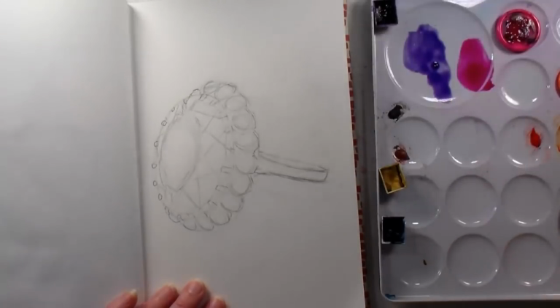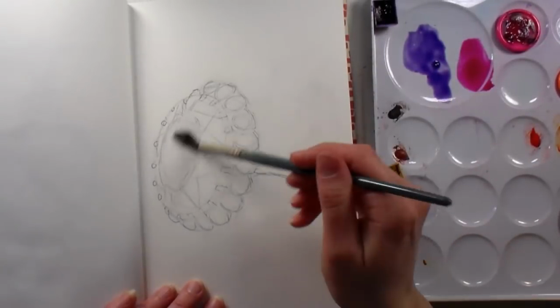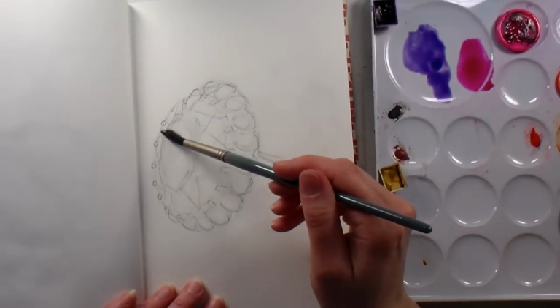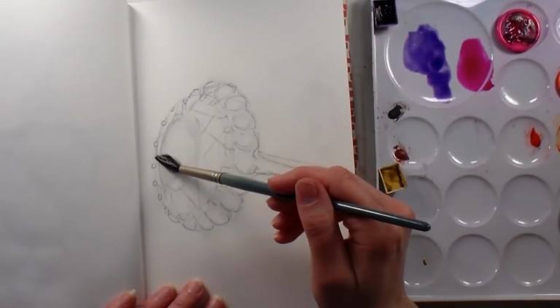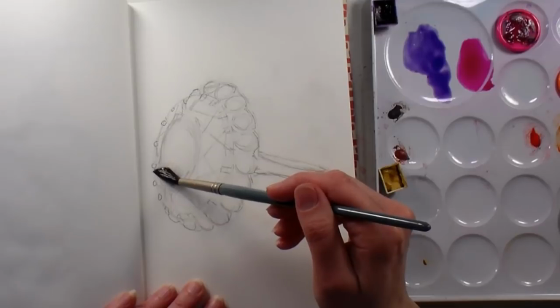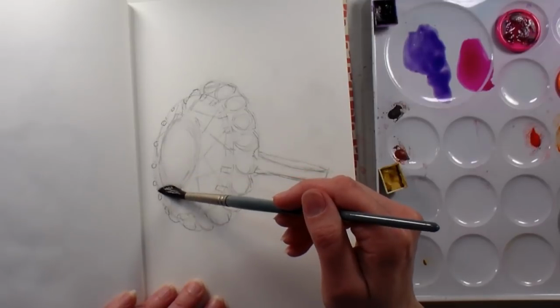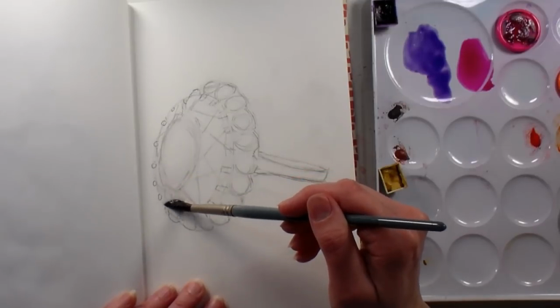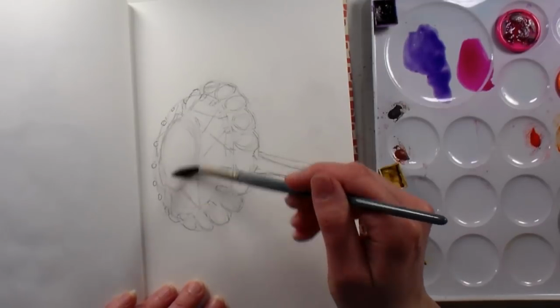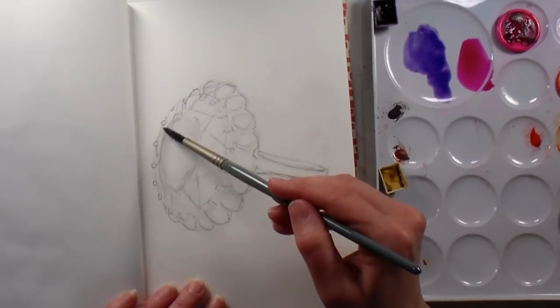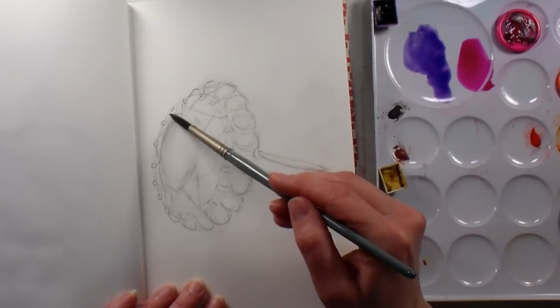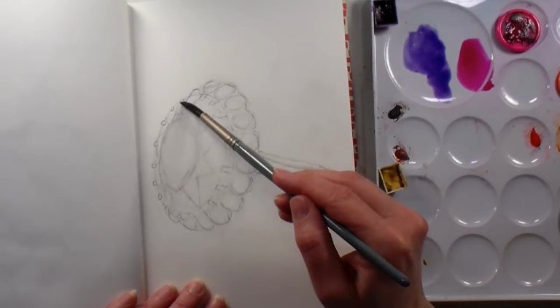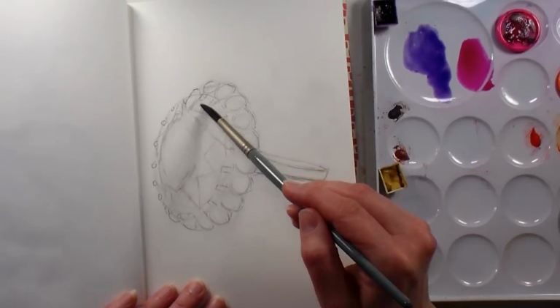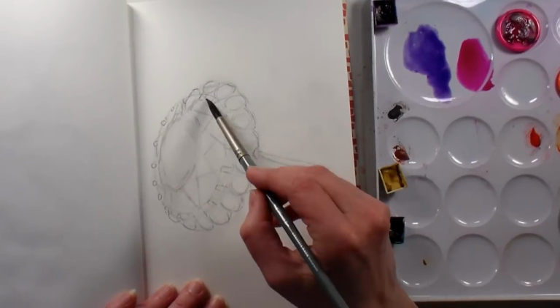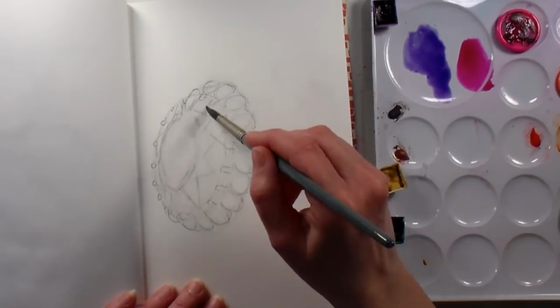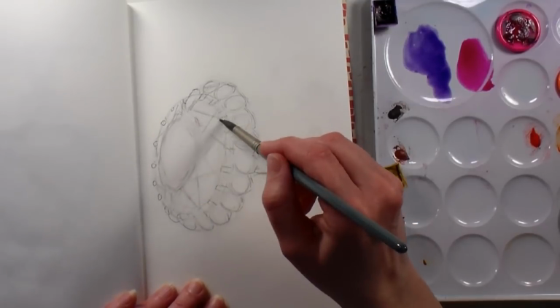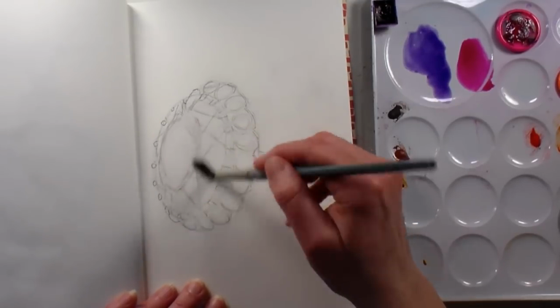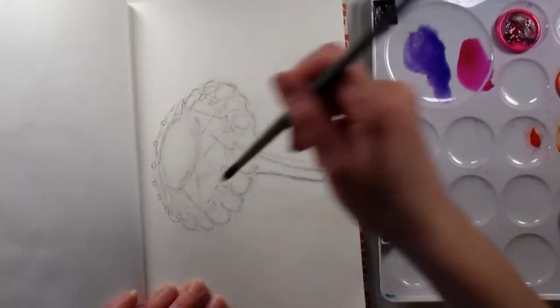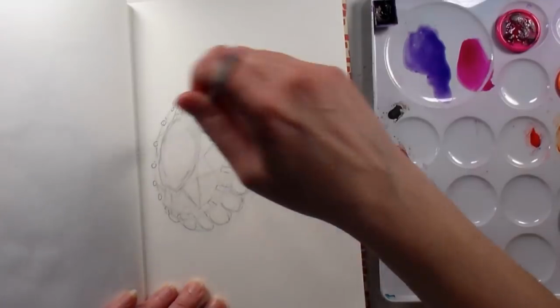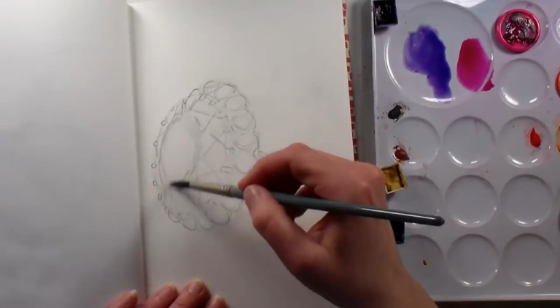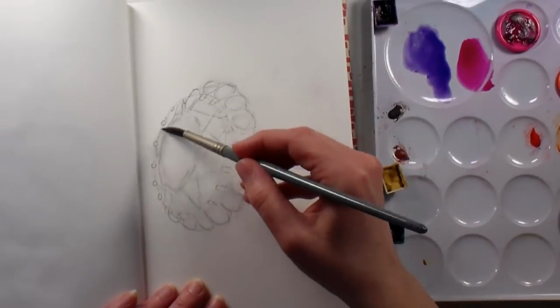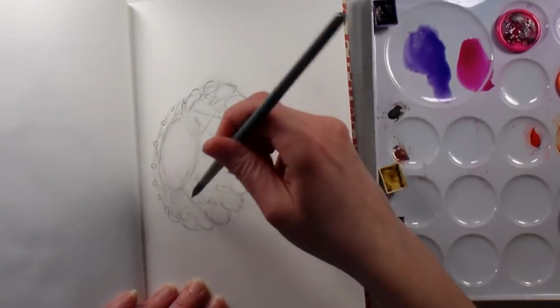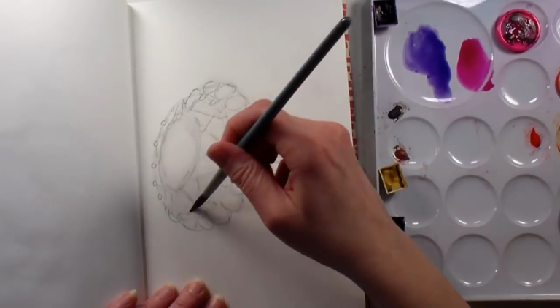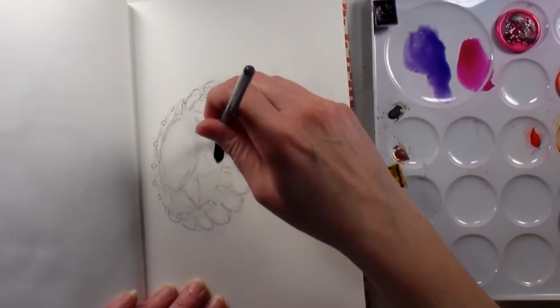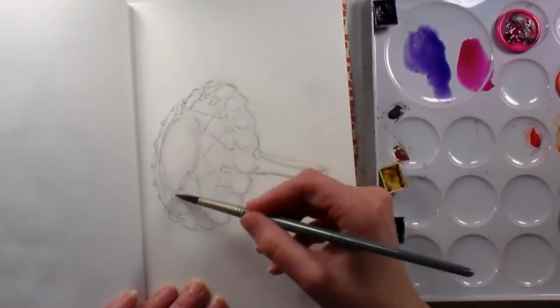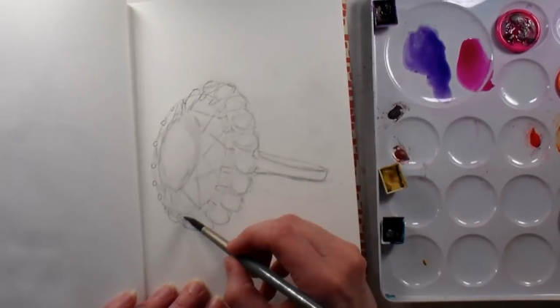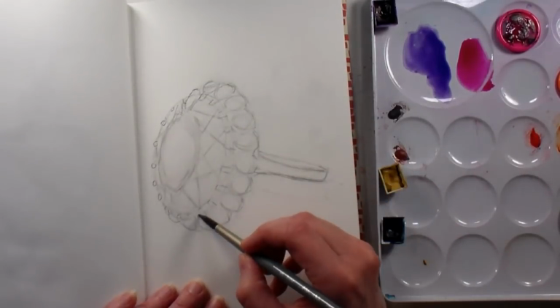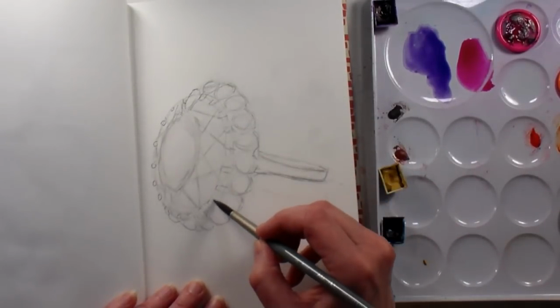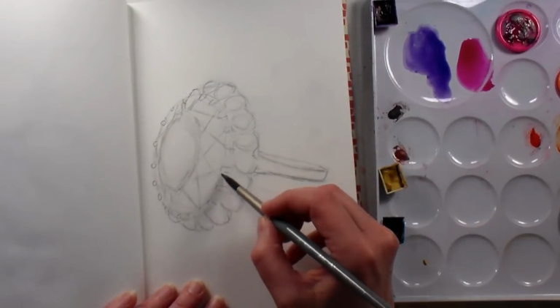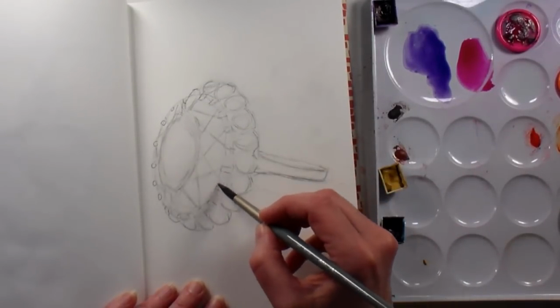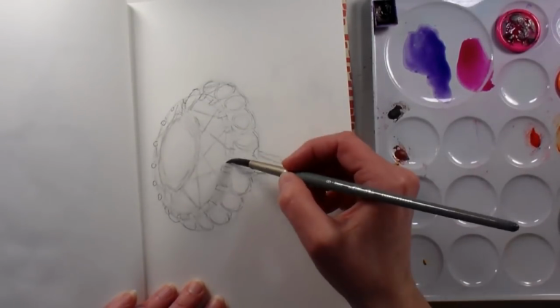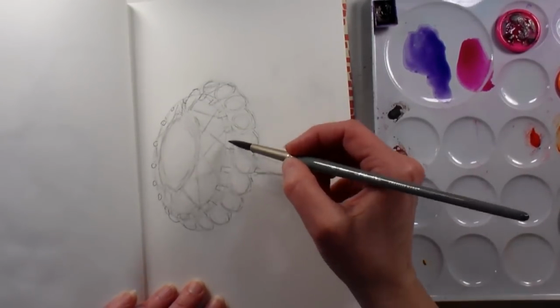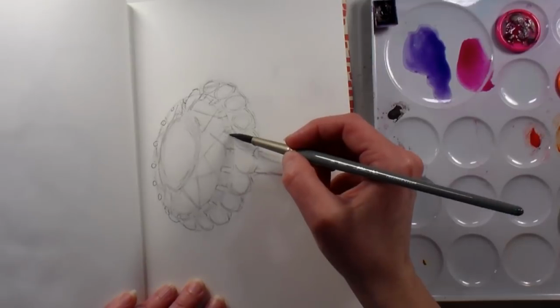For any remaining lines I went in with a kneaded eraser because I knew it wouldn't make any more crumbs. A kneaded eraser, if you use it to rub gently, is a little more abrasive than a white eraser, so just be gentle and don't do it too much. Otherwise, dab with a kneaded eraser.